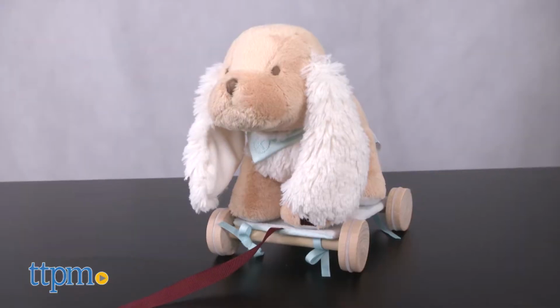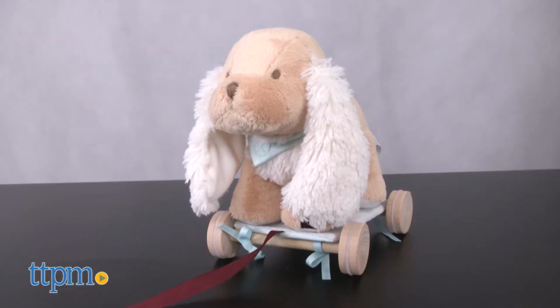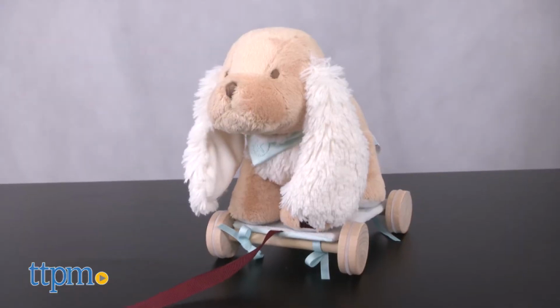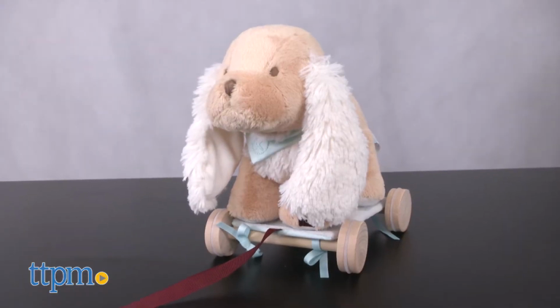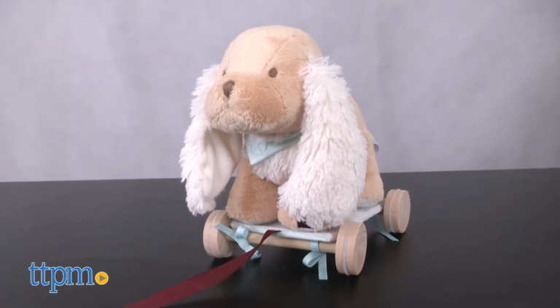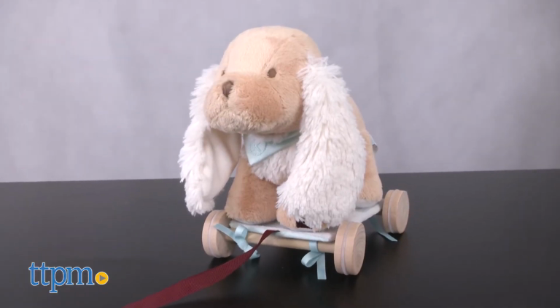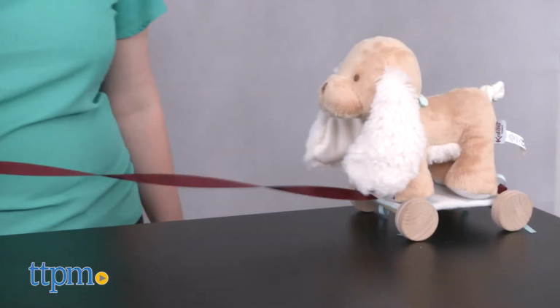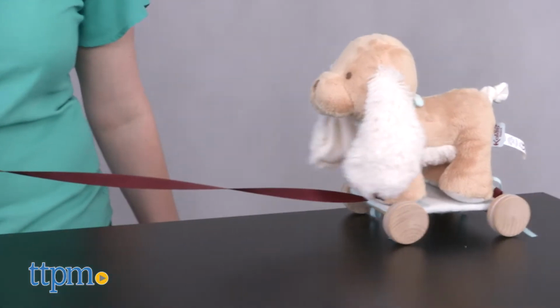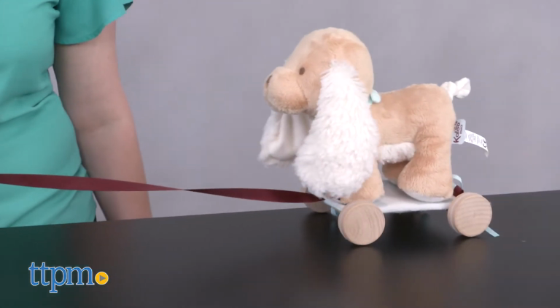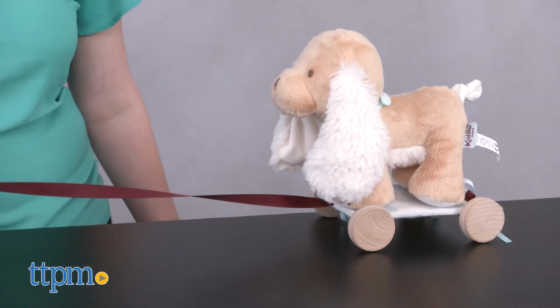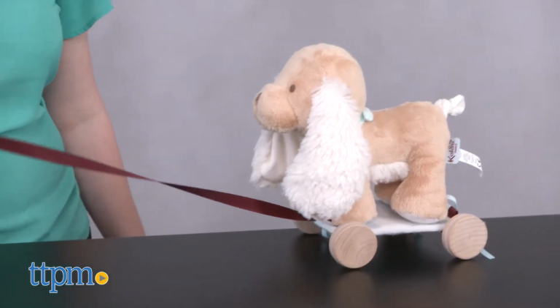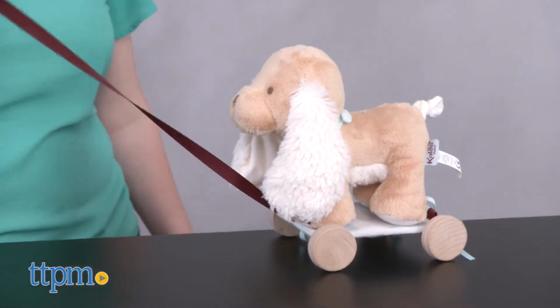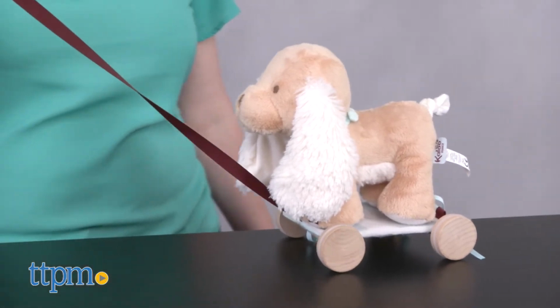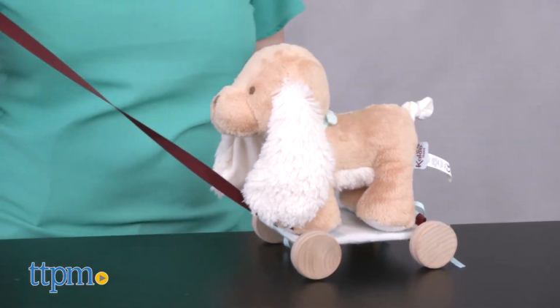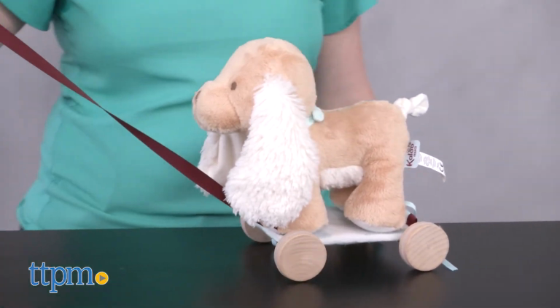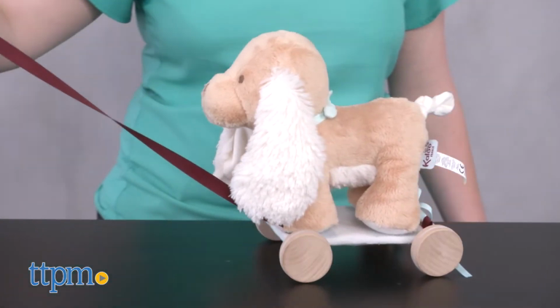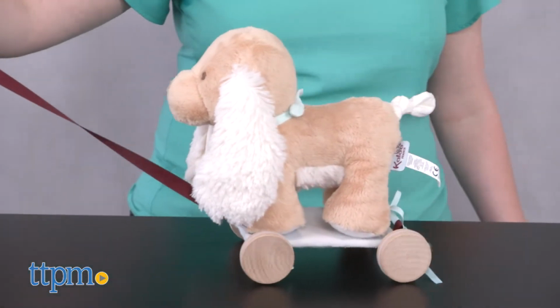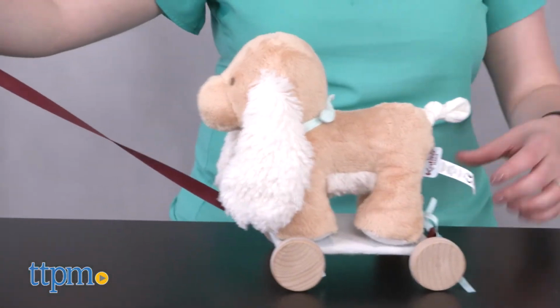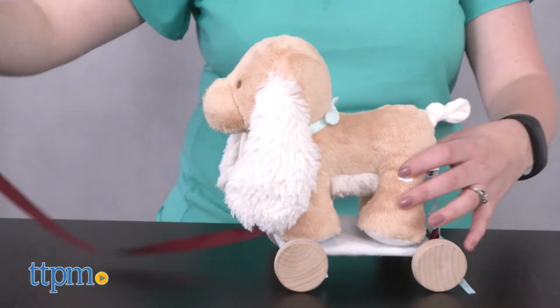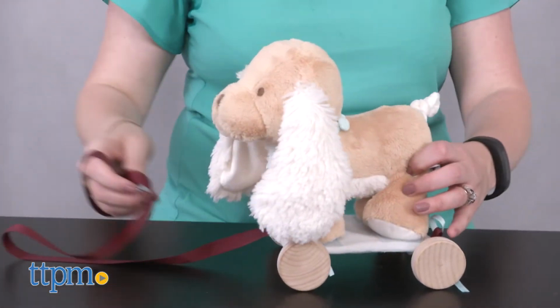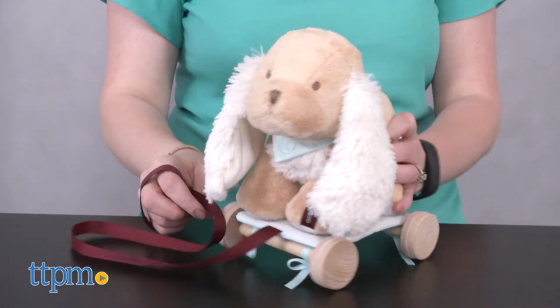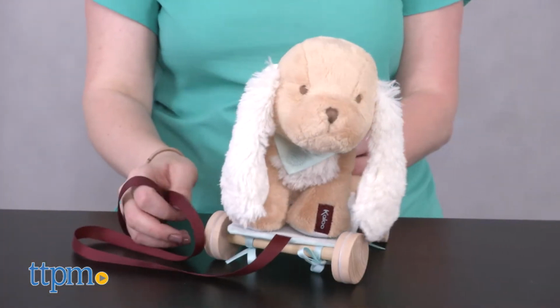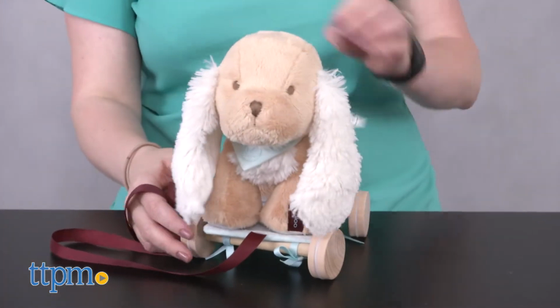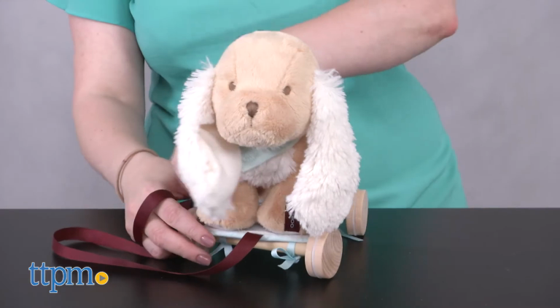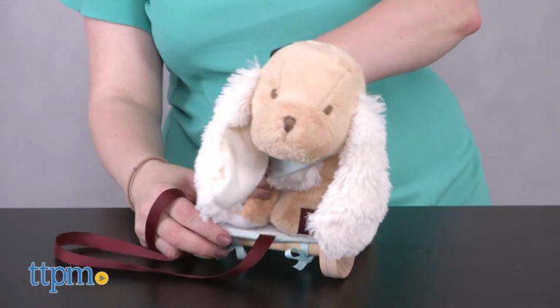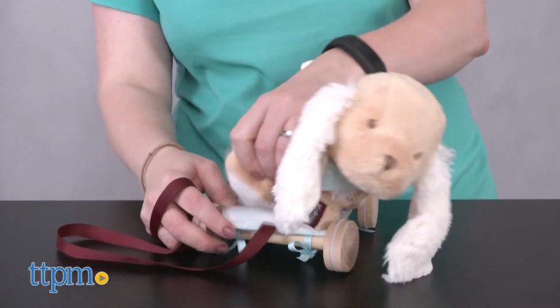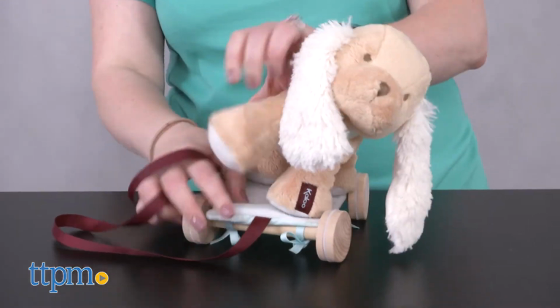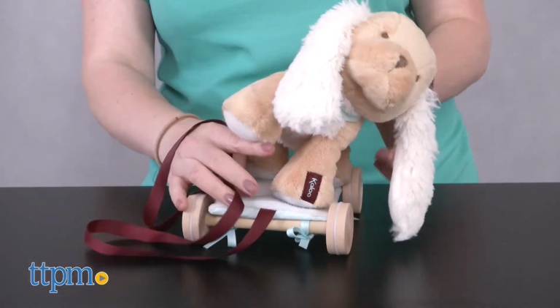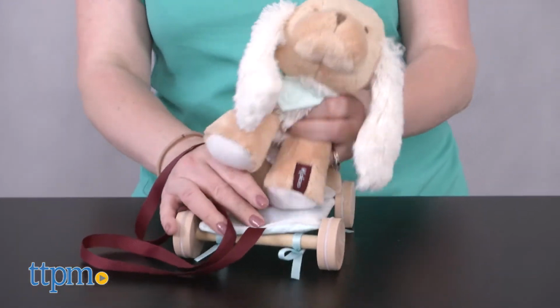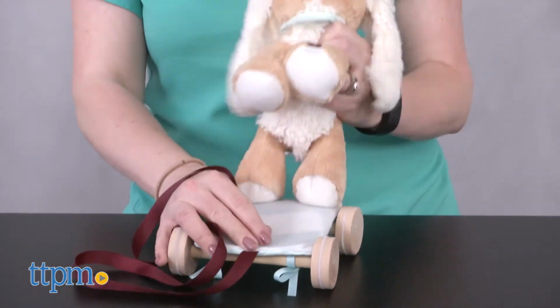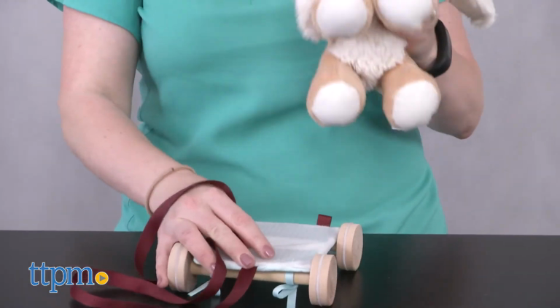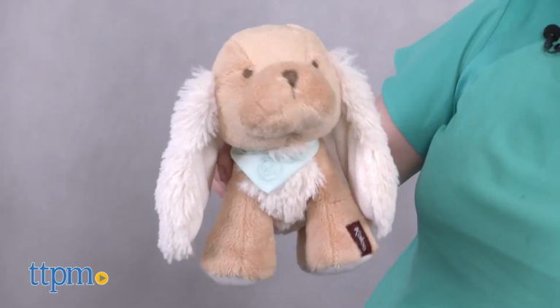Both animals come on wheeled bases with a 27 and a half inch ribbon leash so that kids can pull the dog or donkey along behind them. But the animals can be removed from their base for lots of hugs and cuddles — they stick to the base via two velcro straps.